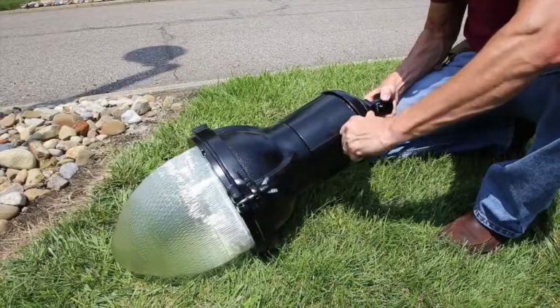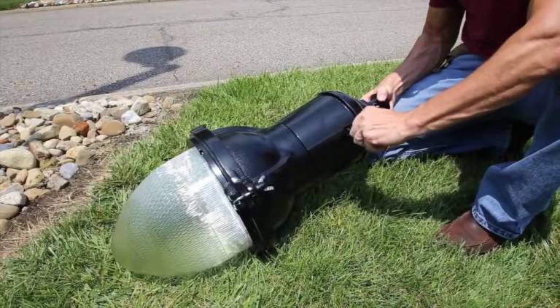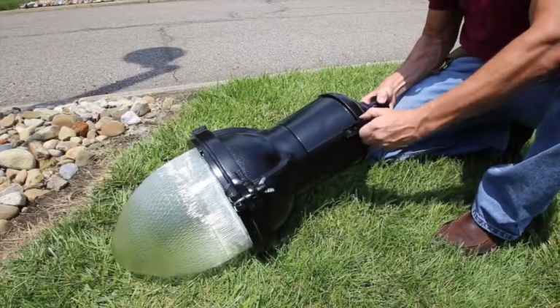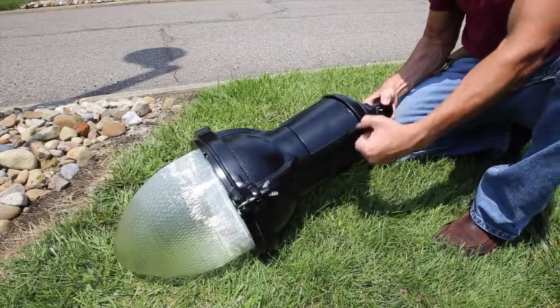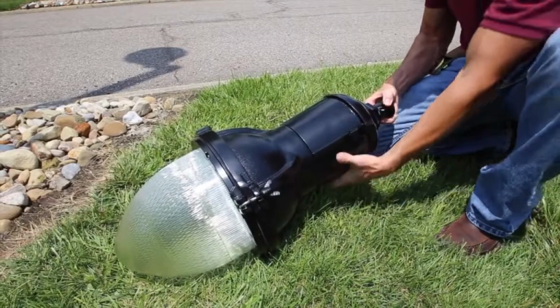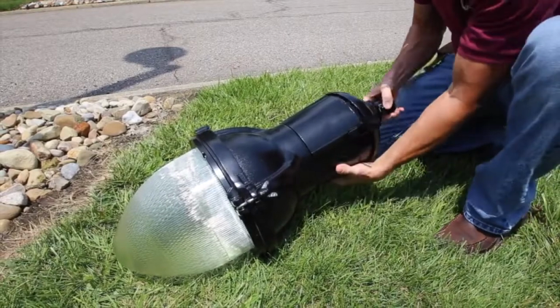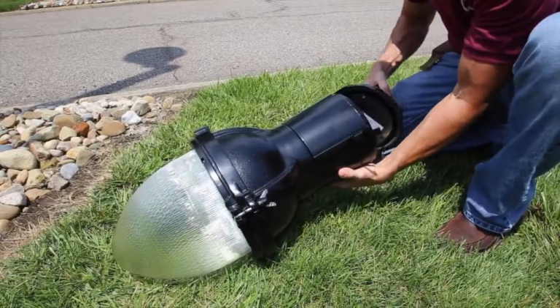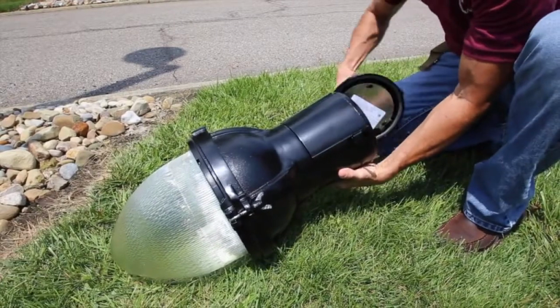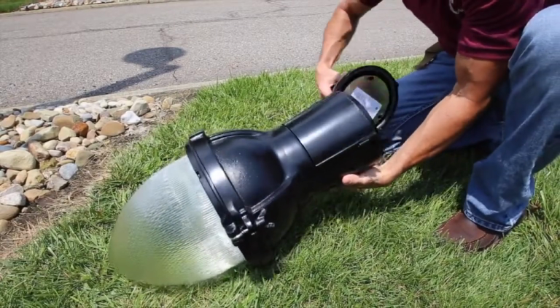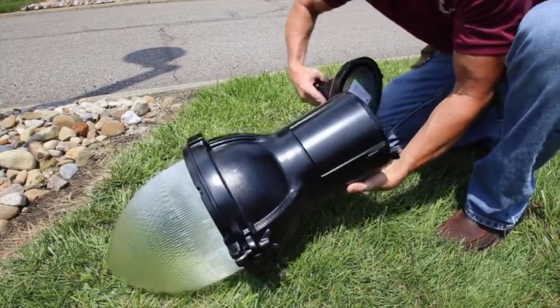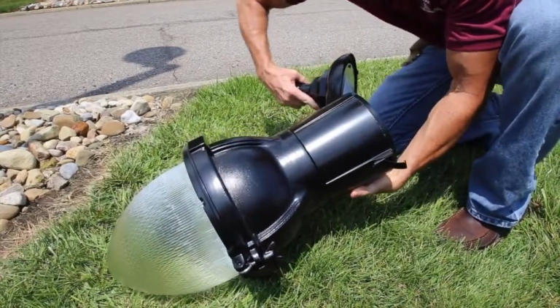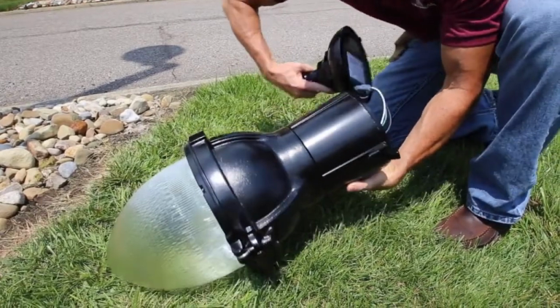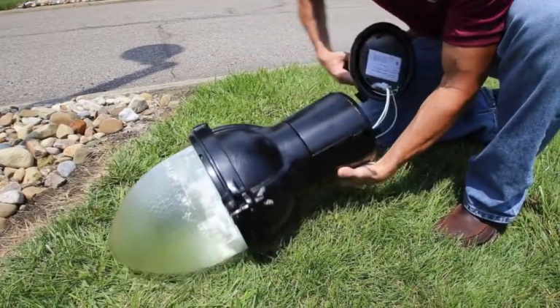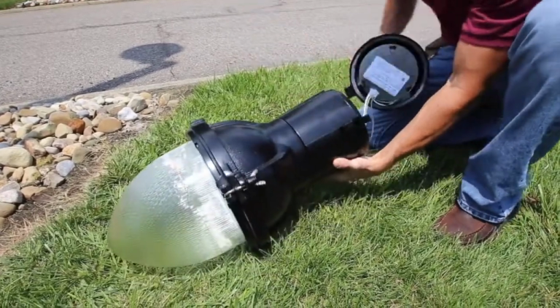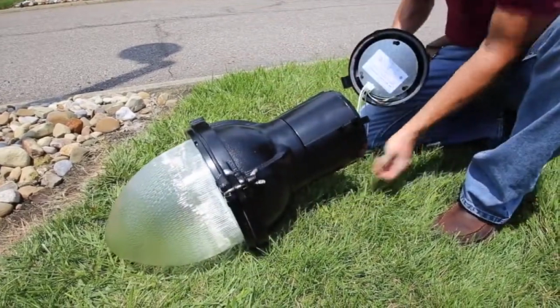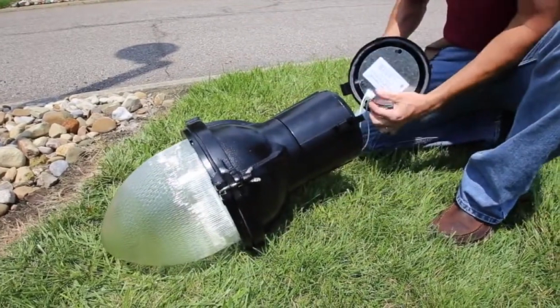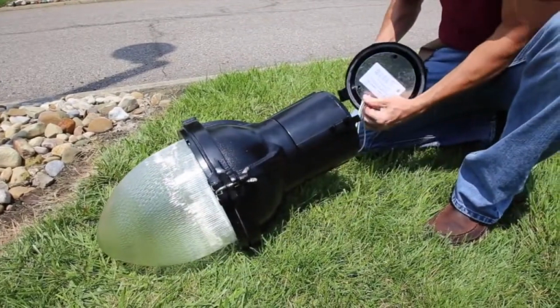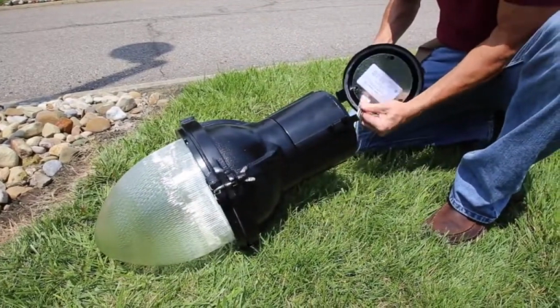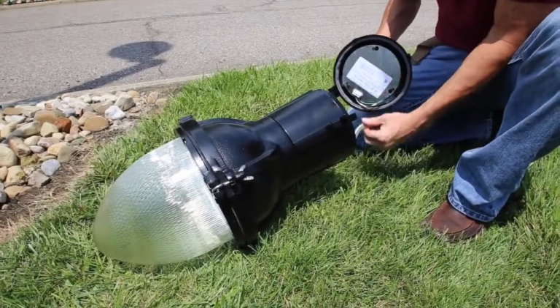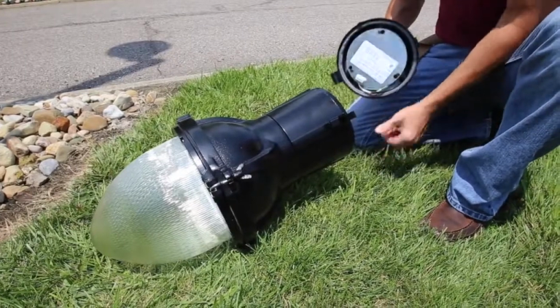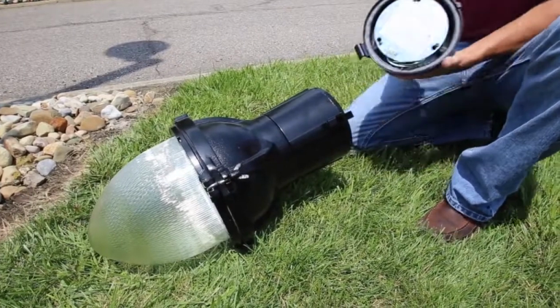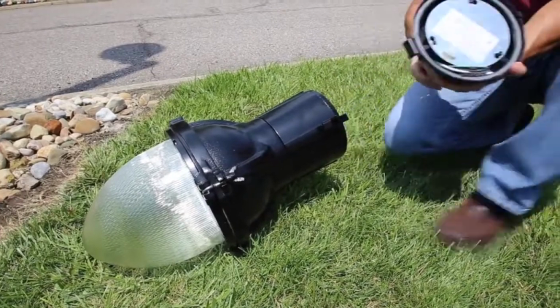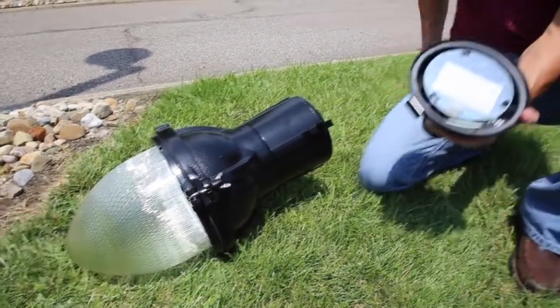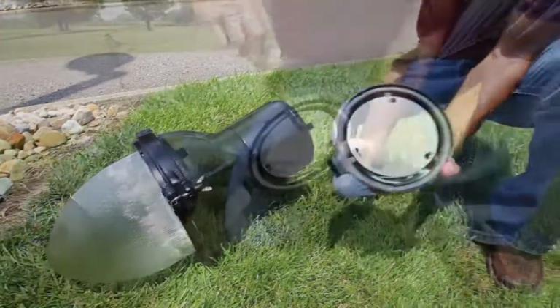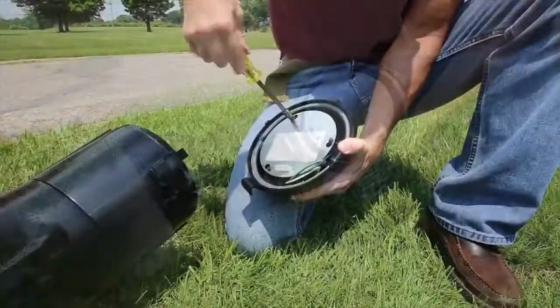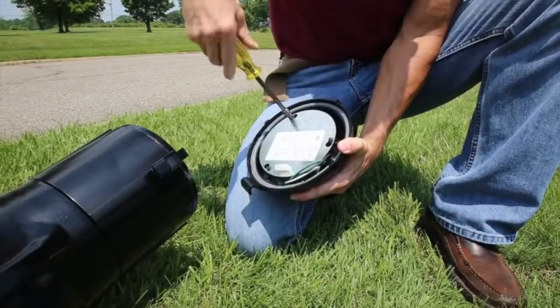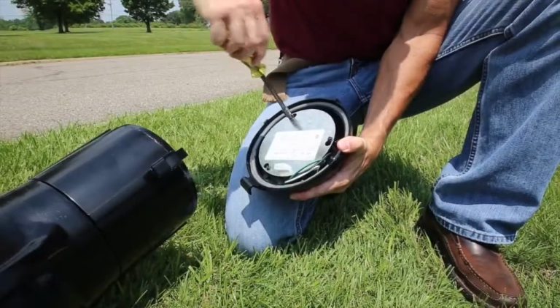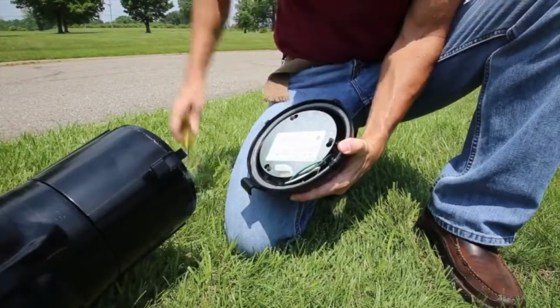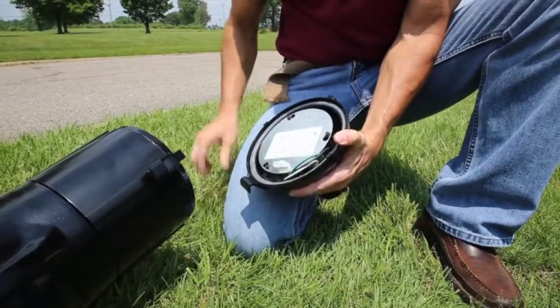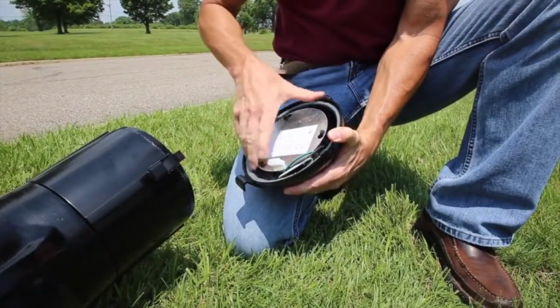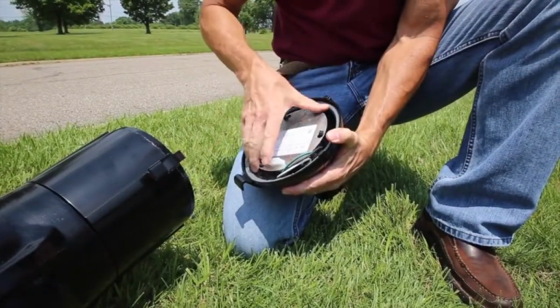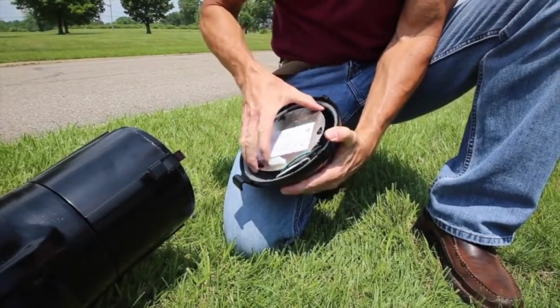Now it's time to install the luminaire. Be sure to refer to your luminaire's instructions for more detail. Start by removing the top of the luminaire and then remove the access door covering the terminal block.